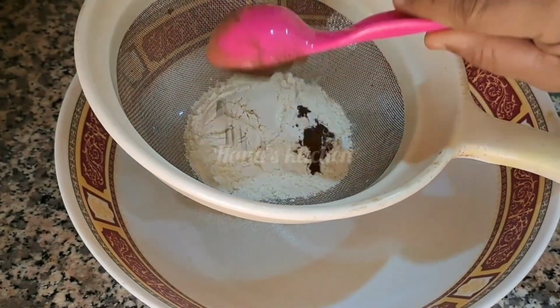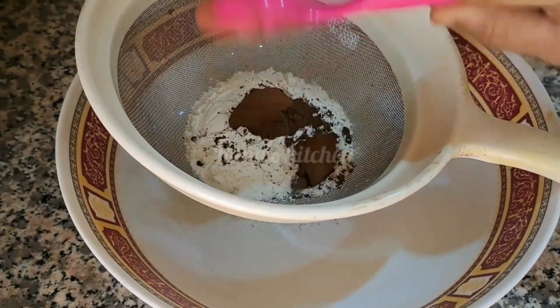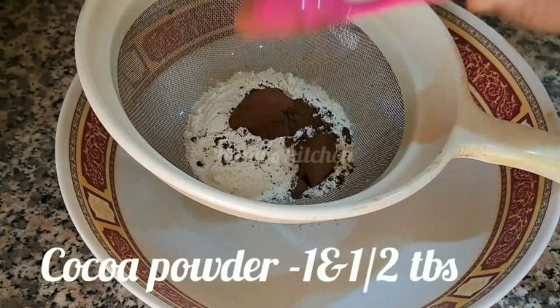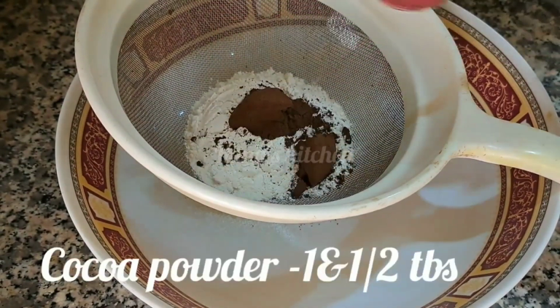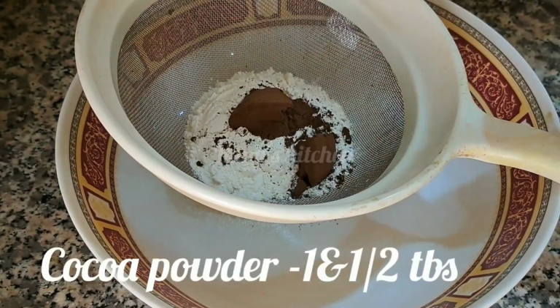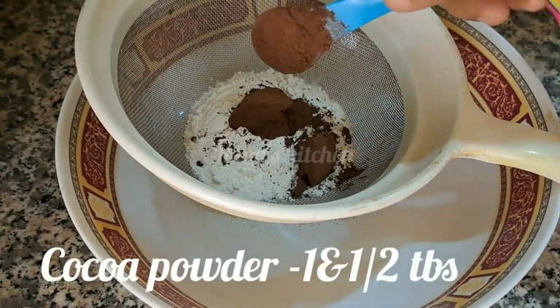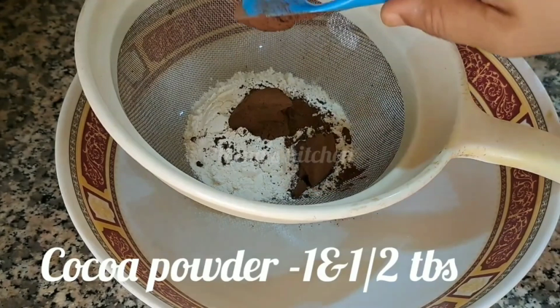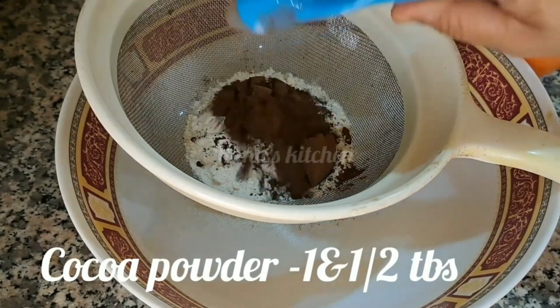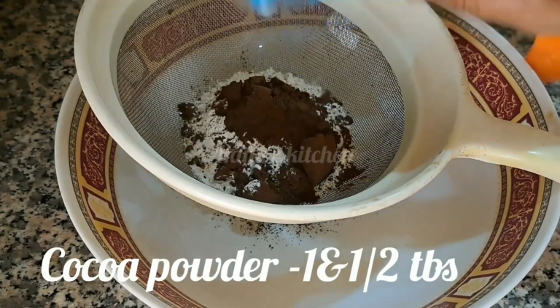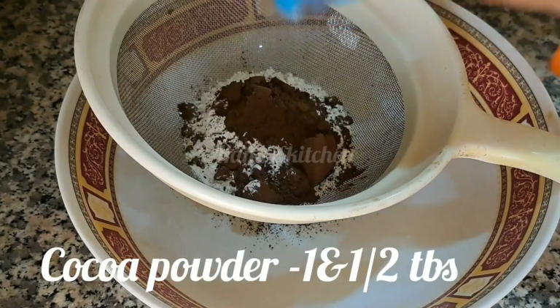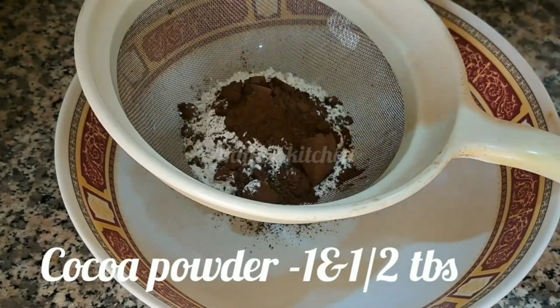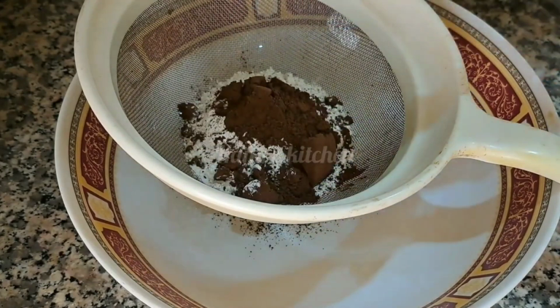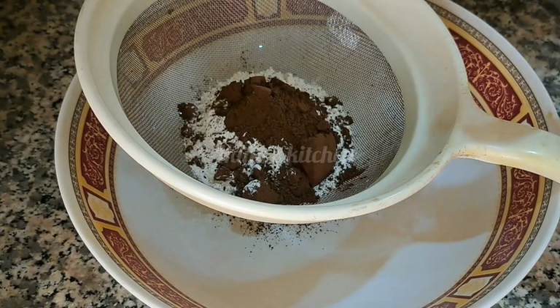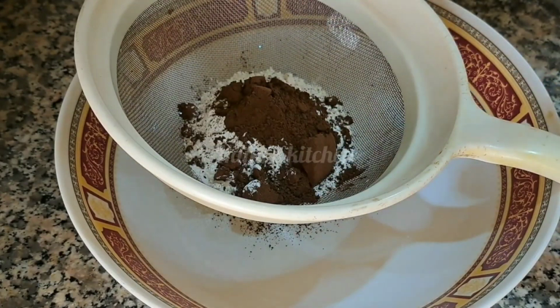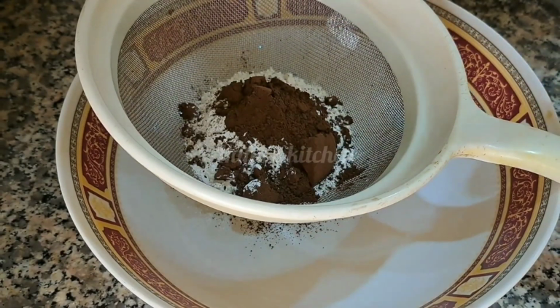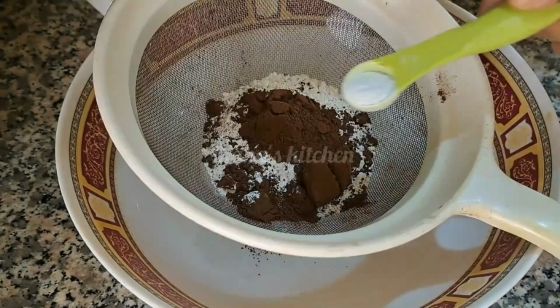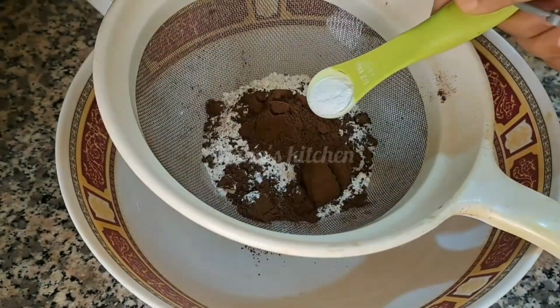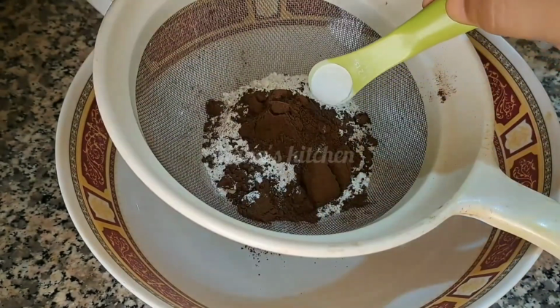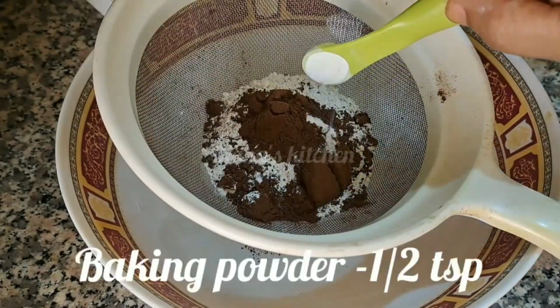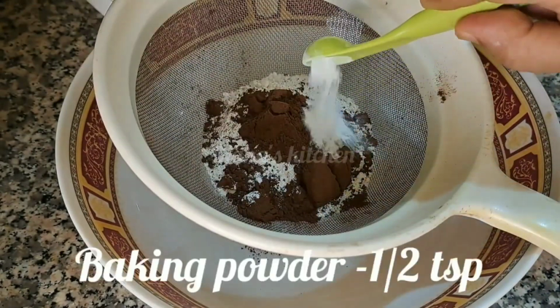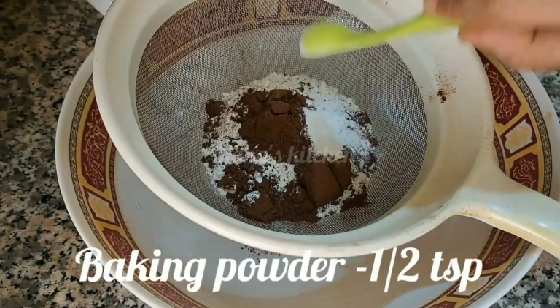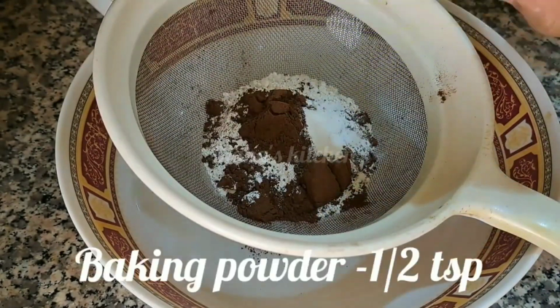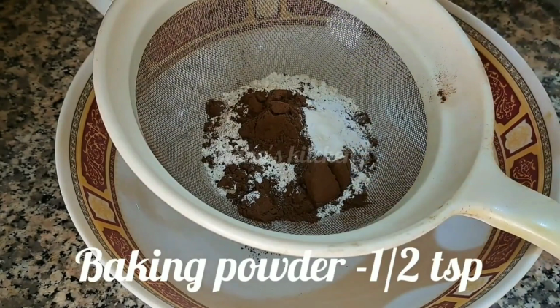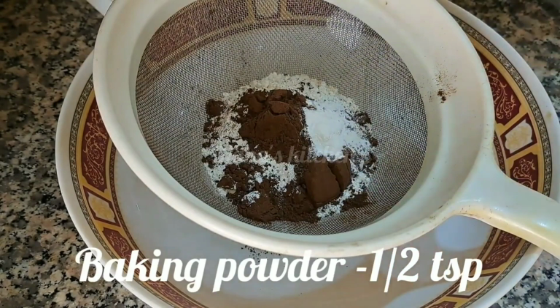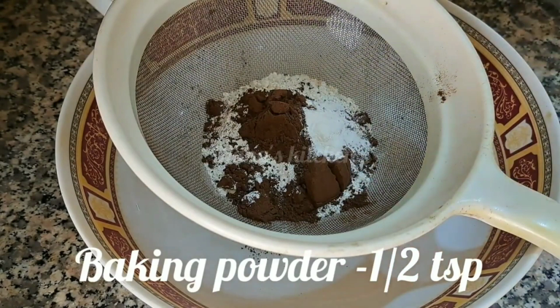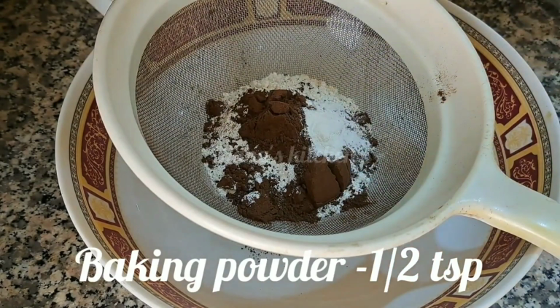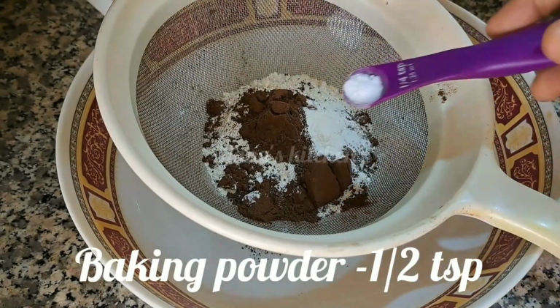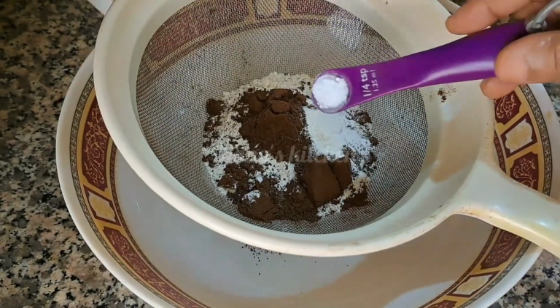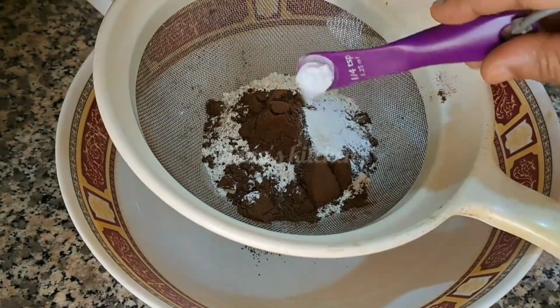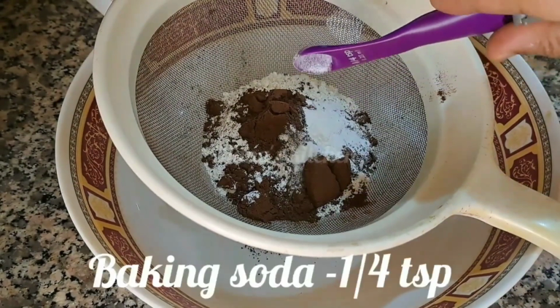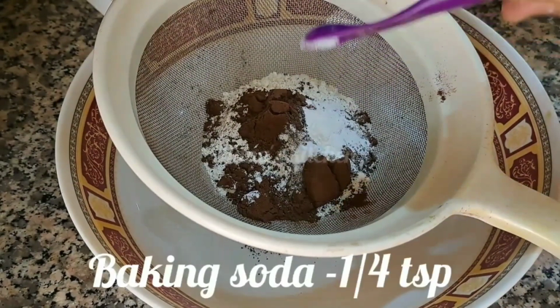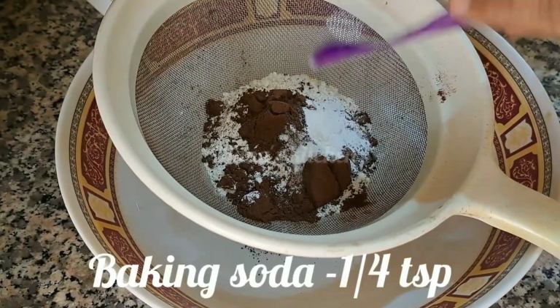1 tablespoon of cocoa powder, 1 teaspoon of baking powder, 1 teaspoon of baking soda.